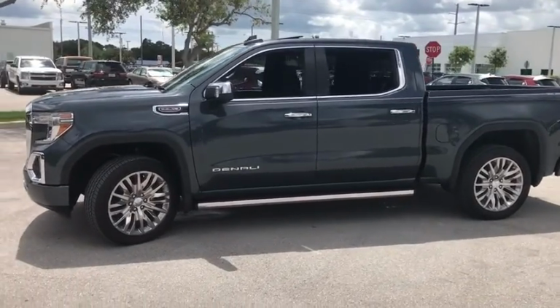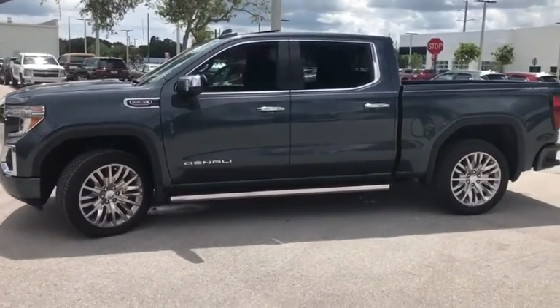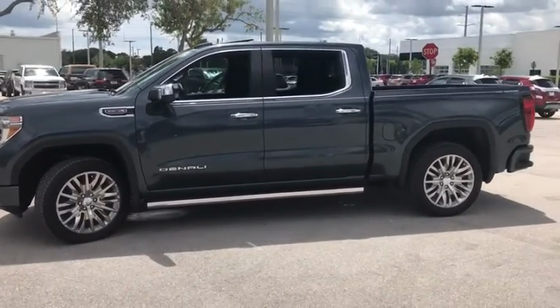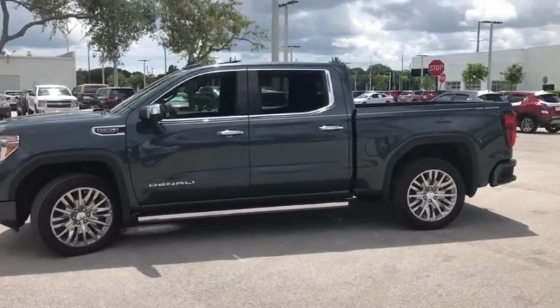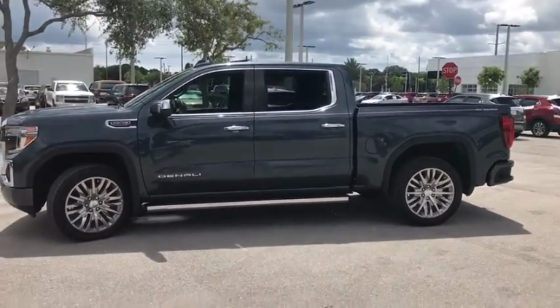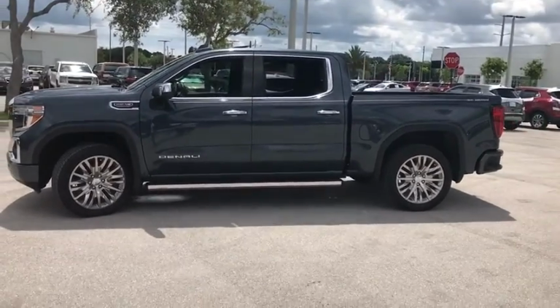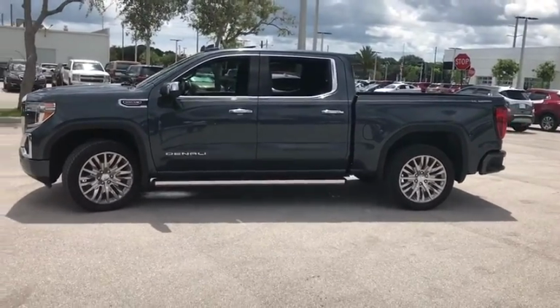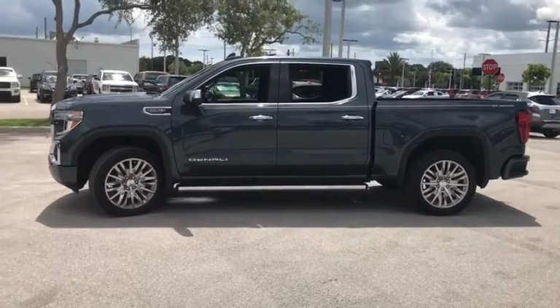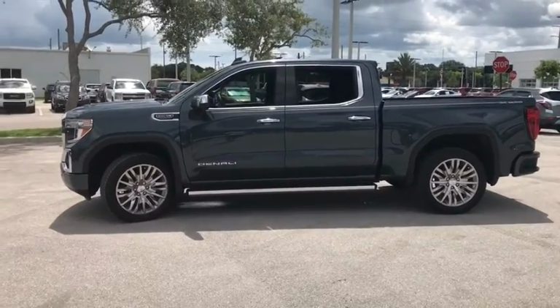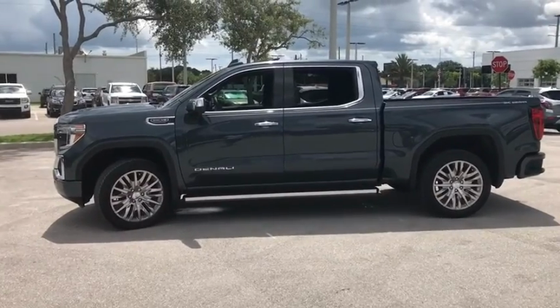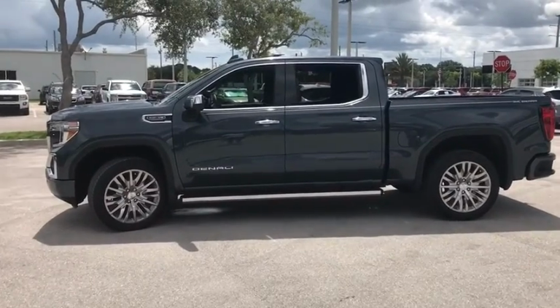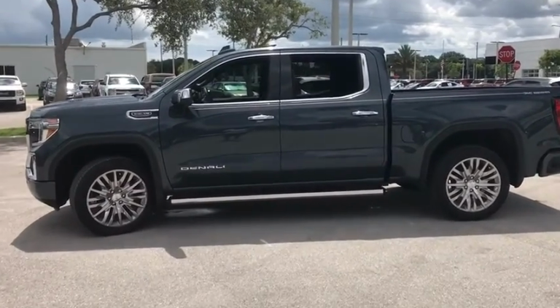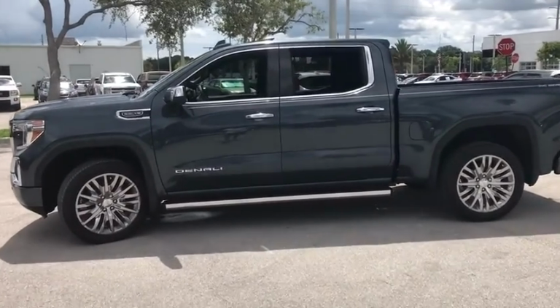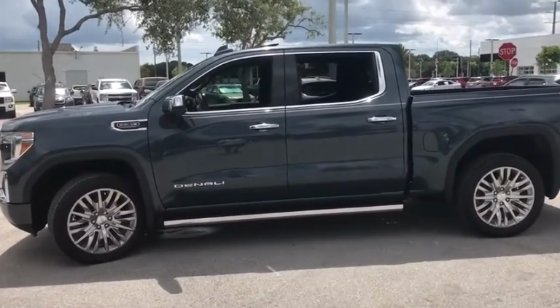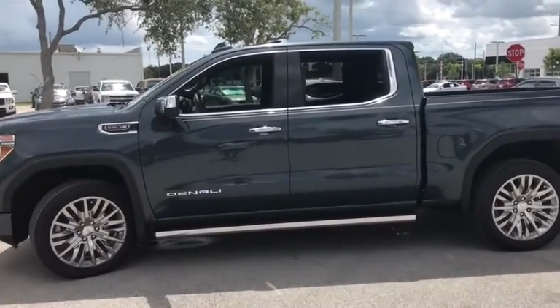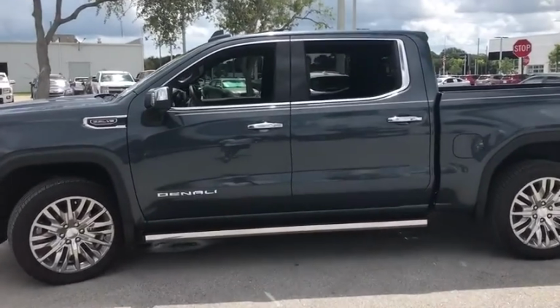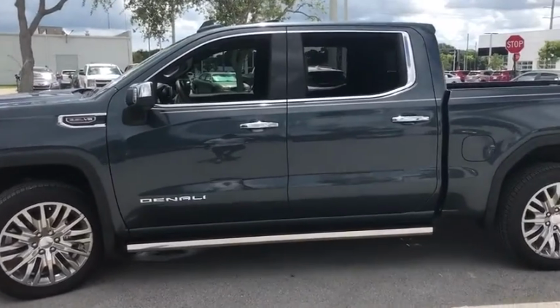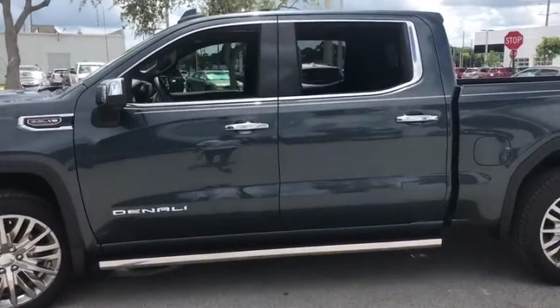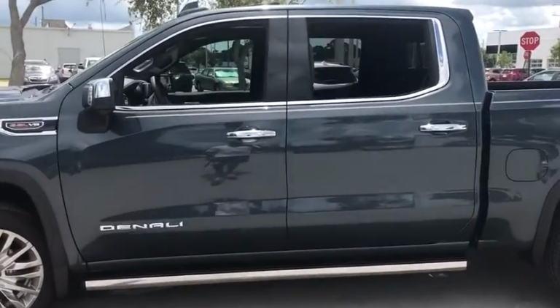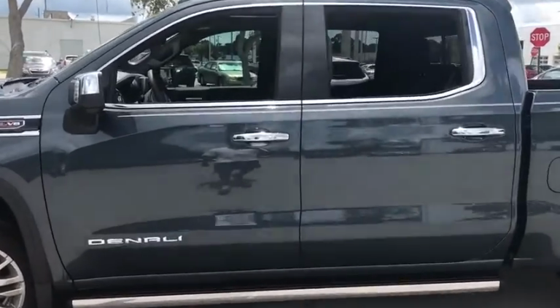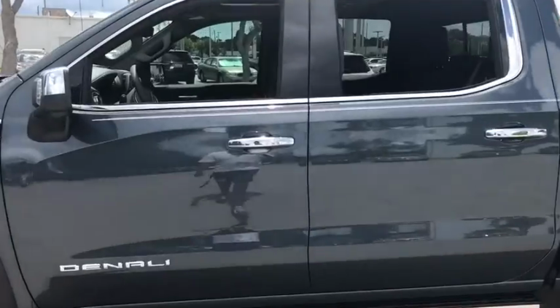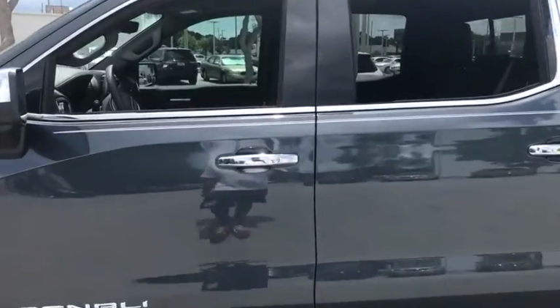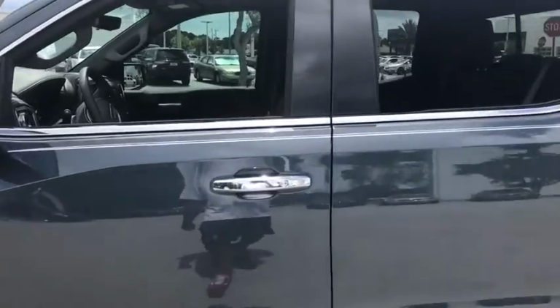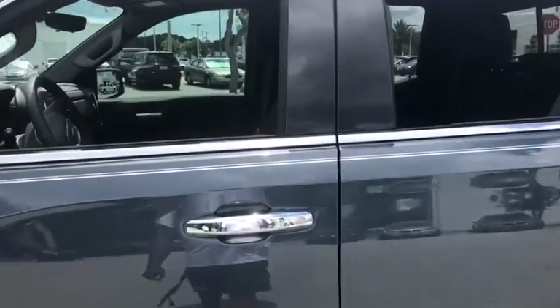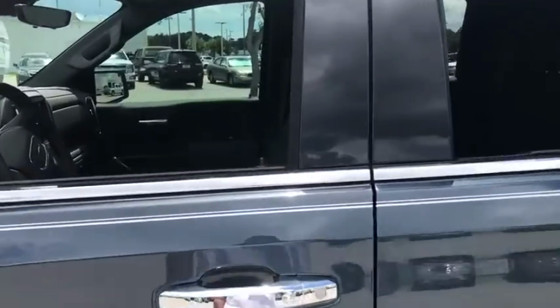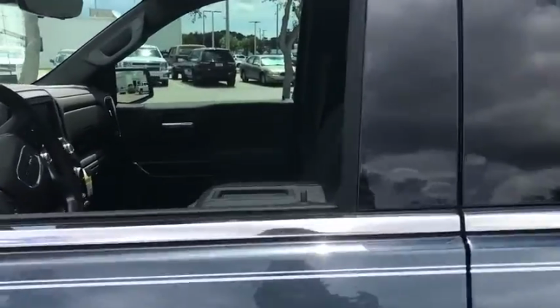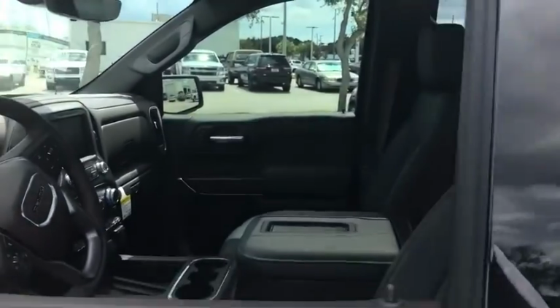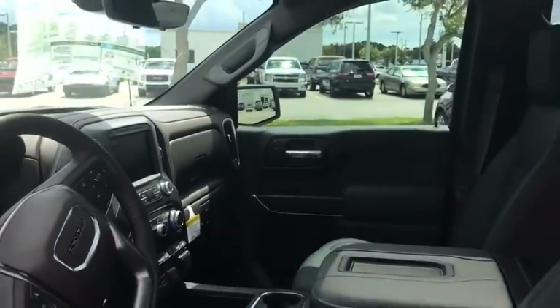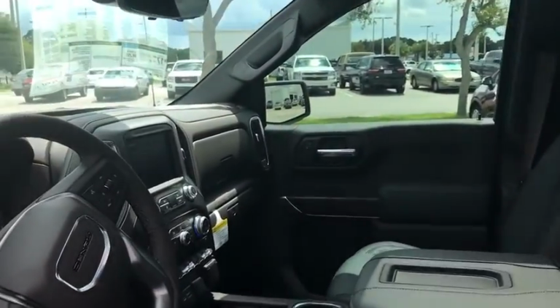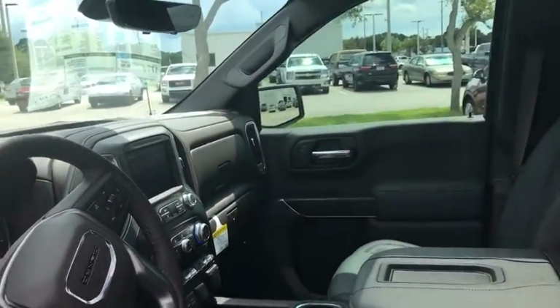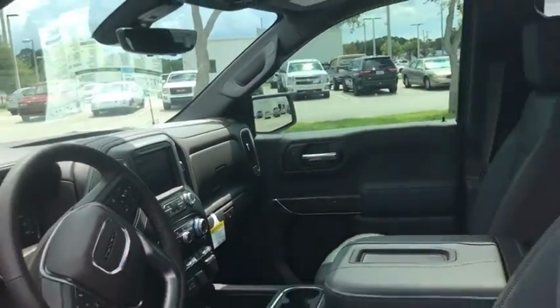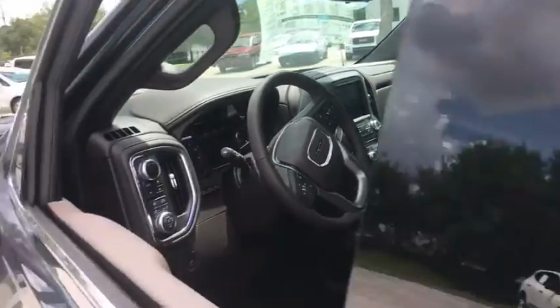The Sierra 1500 now comes with an automatic transmission that combines high-max hauling capability with precise control. This vehicle has less than 300 miles. Here are some of this vehicle's great options.